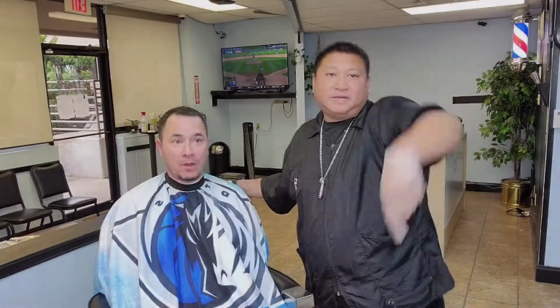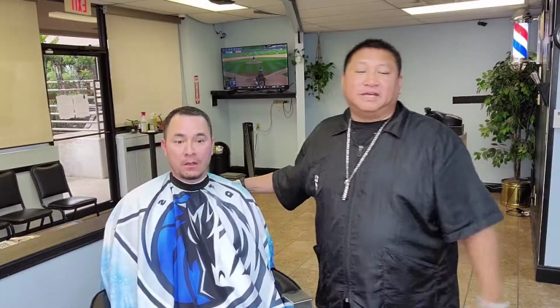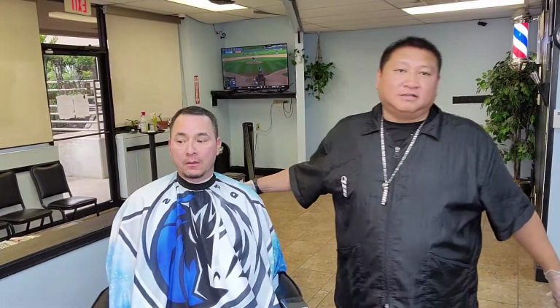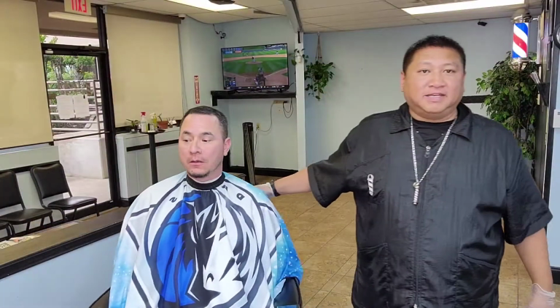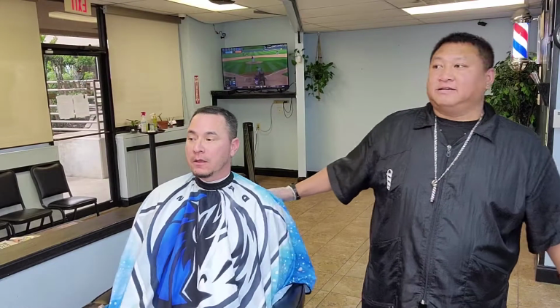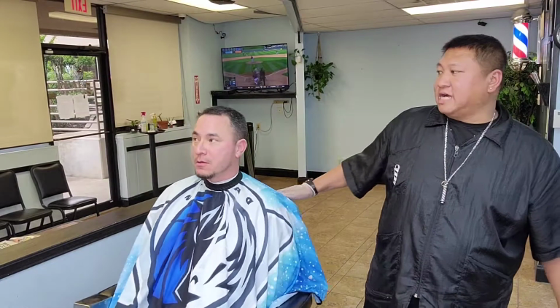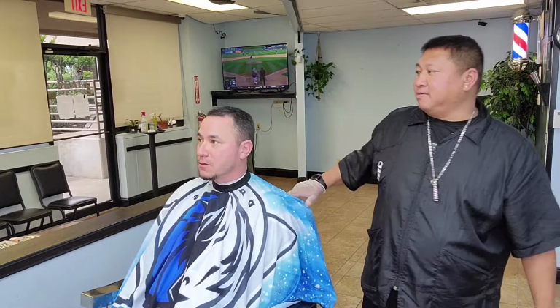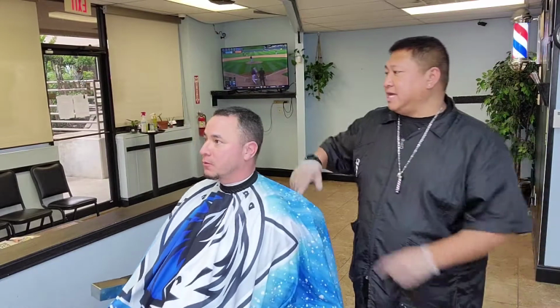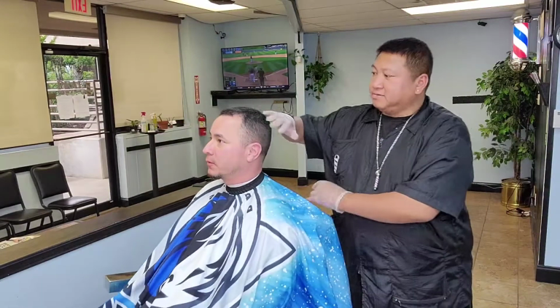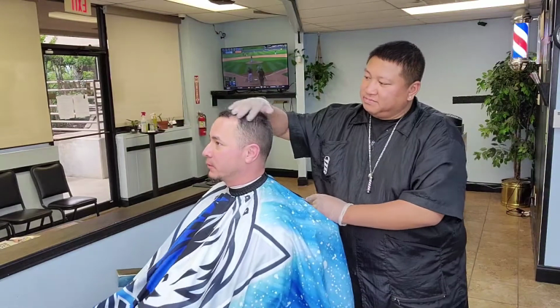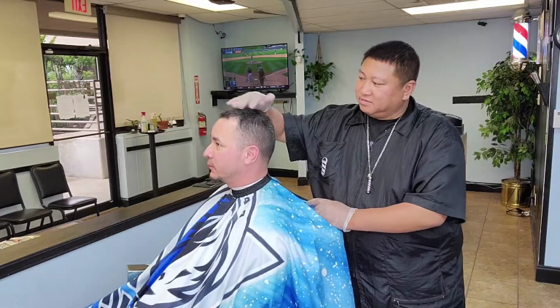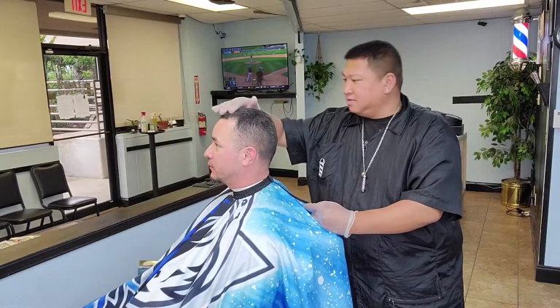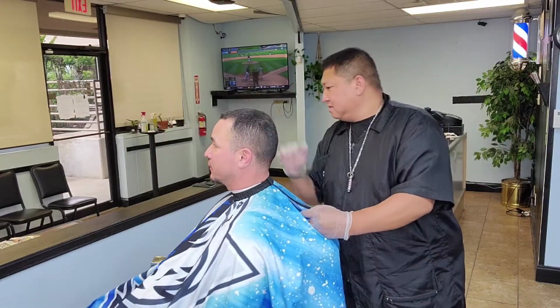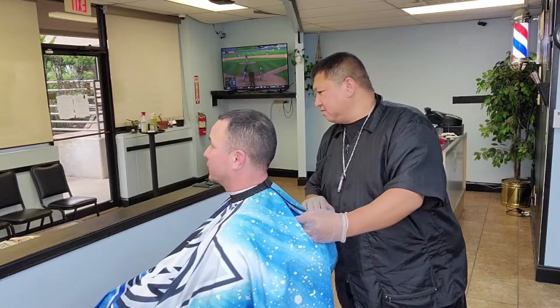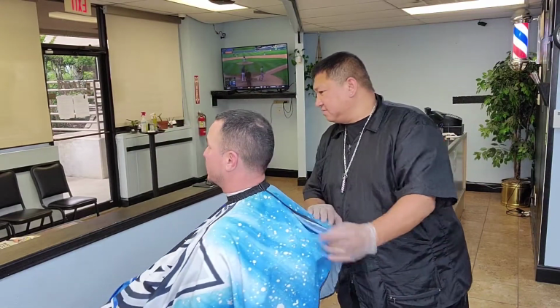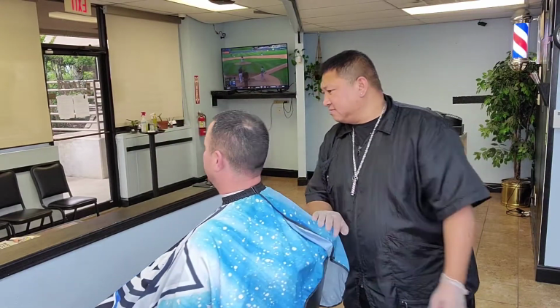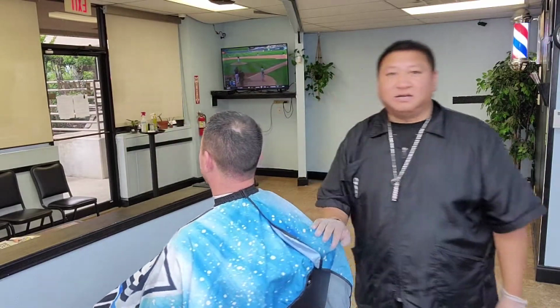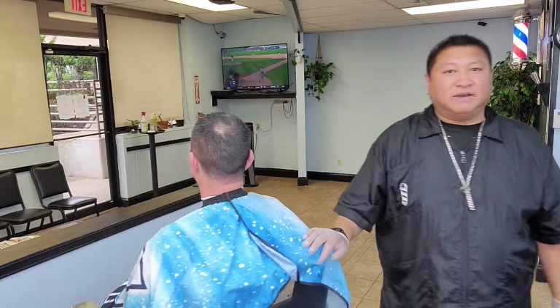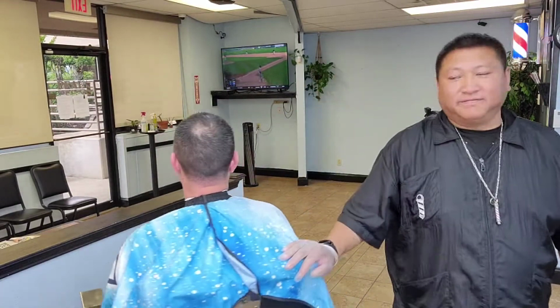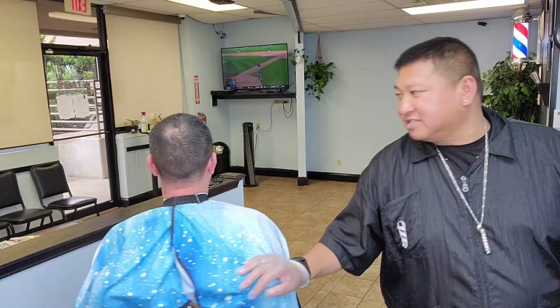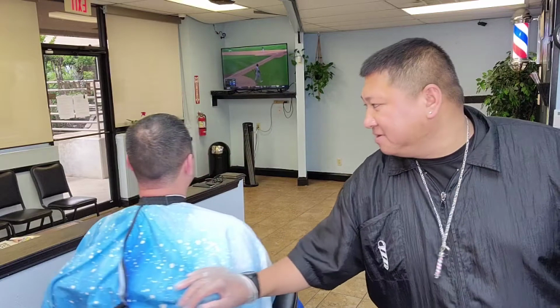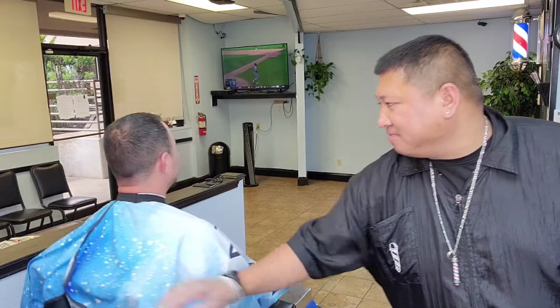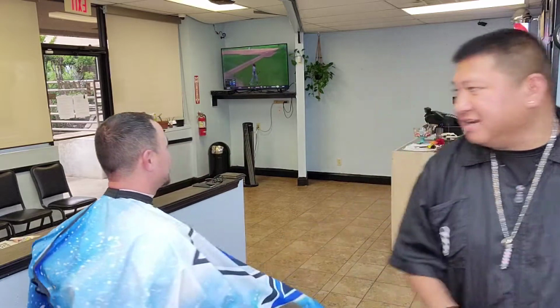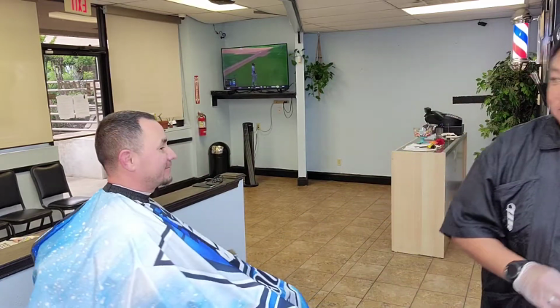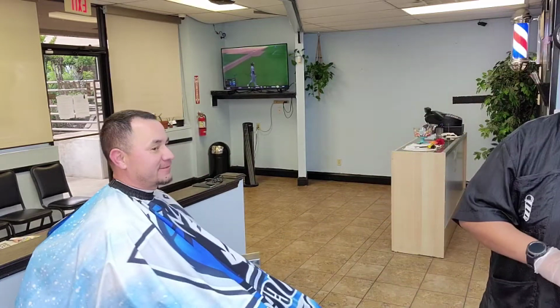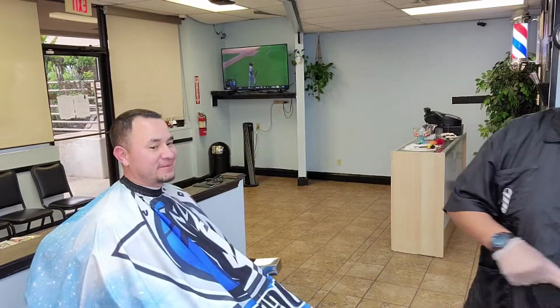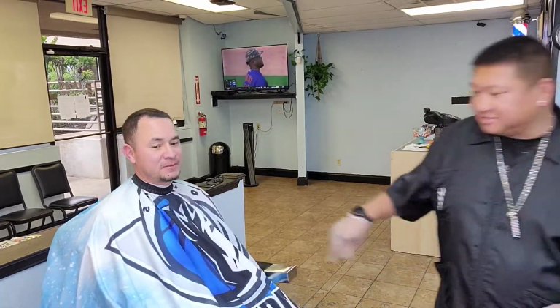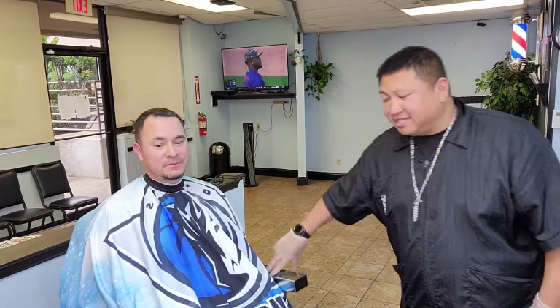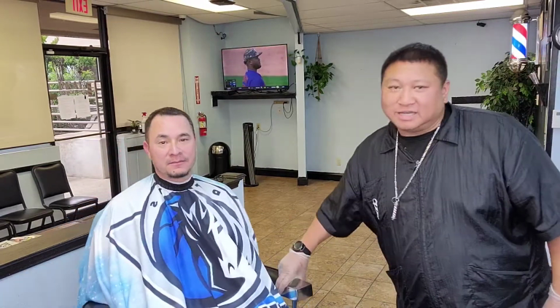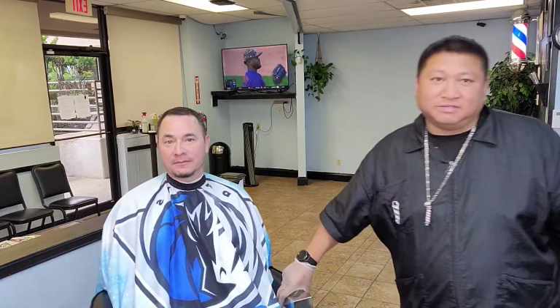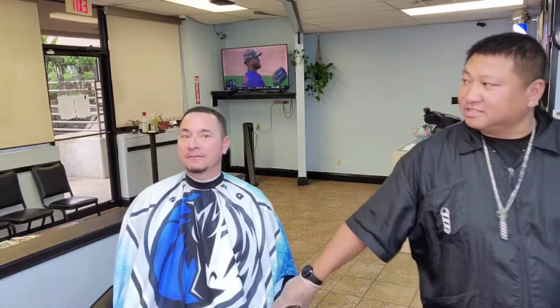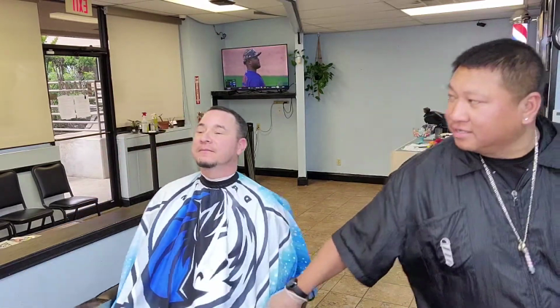What's up man, that's my last cut on a bad ass Saturday. I got my boy Anthony right here, we're going to do a four on top and a nice mid bald fade on the side, and that's how we're going to do this cut today.